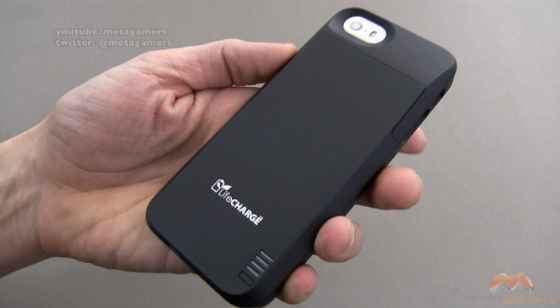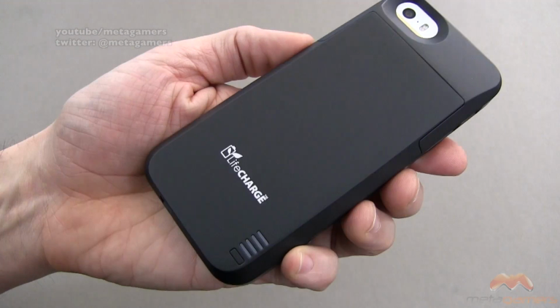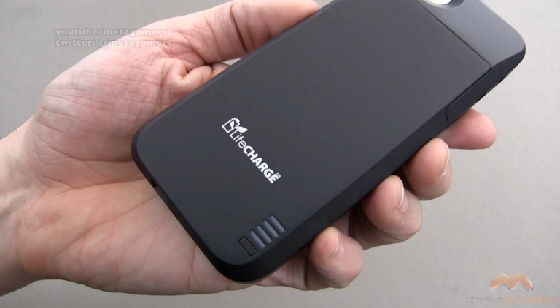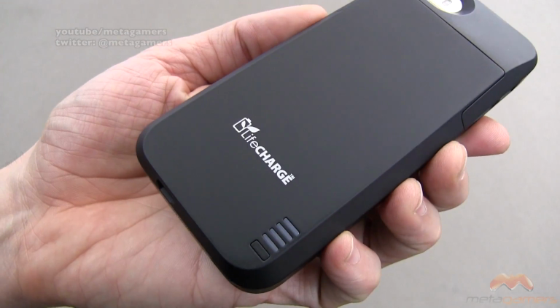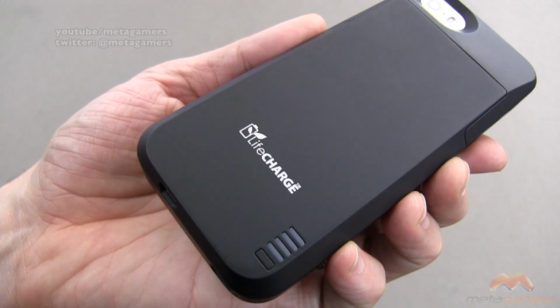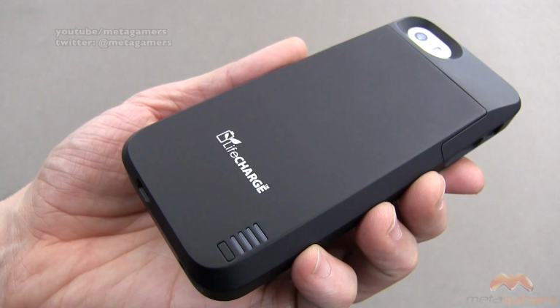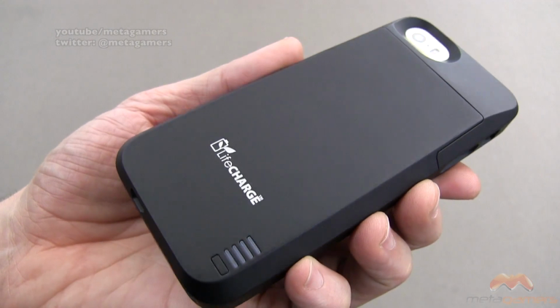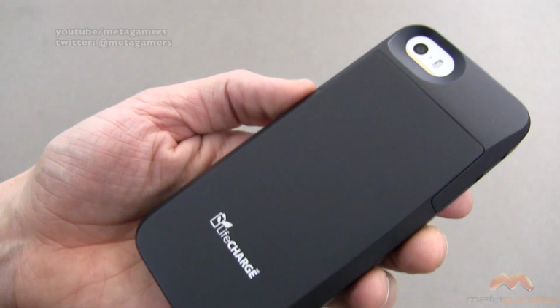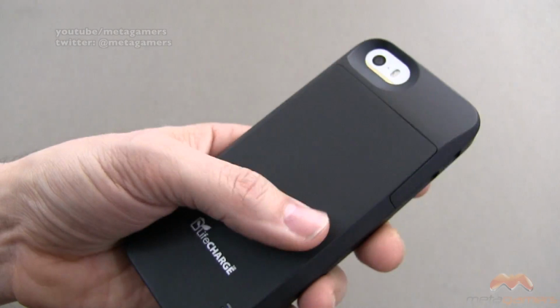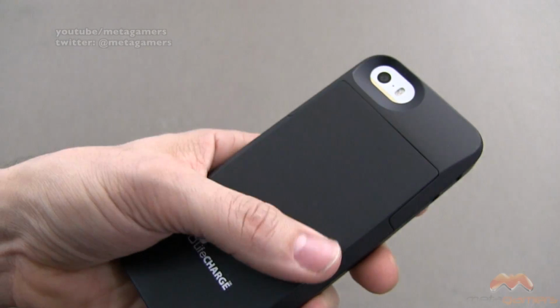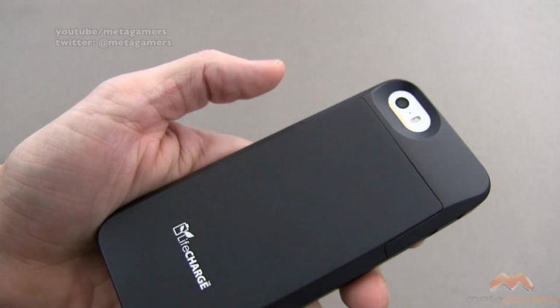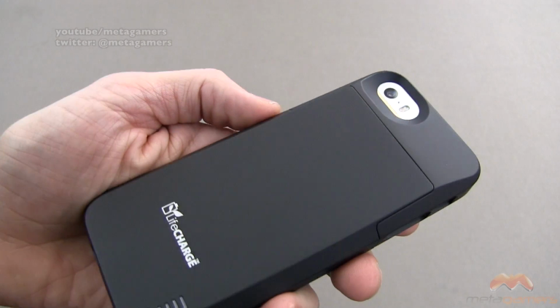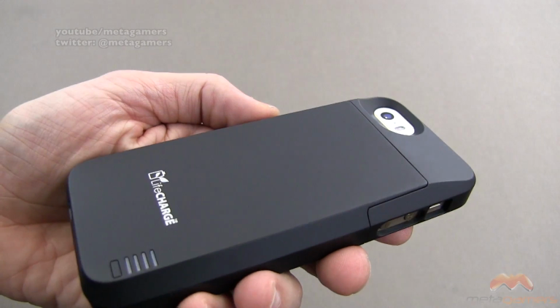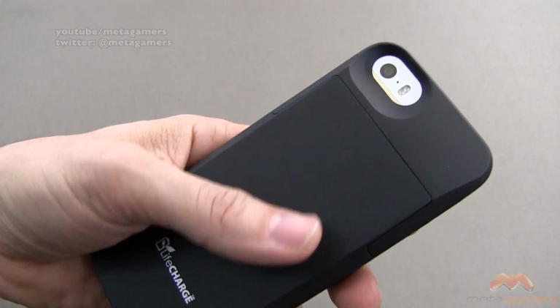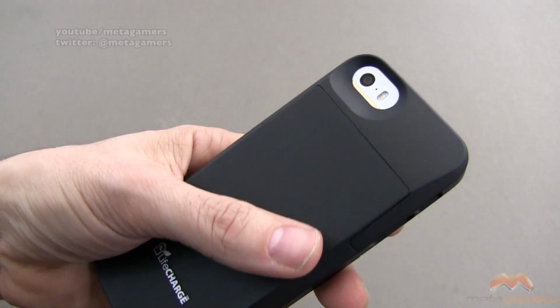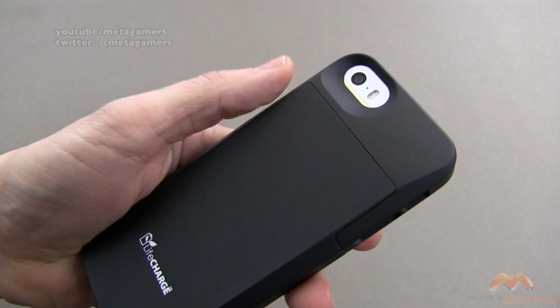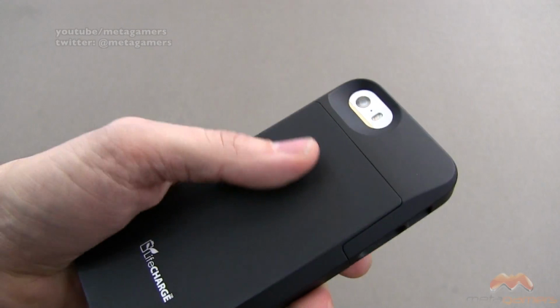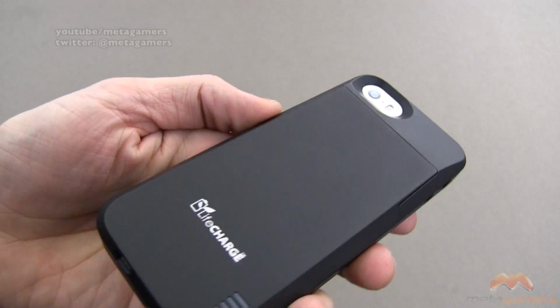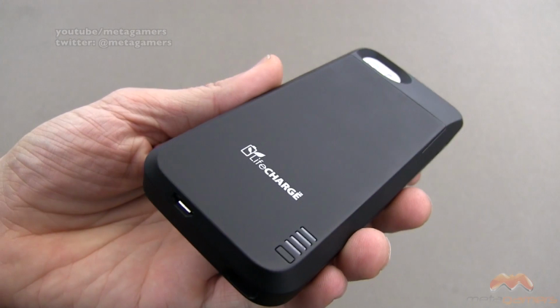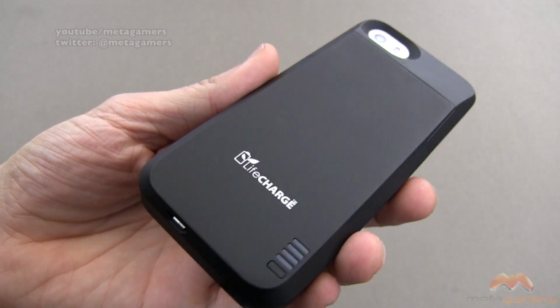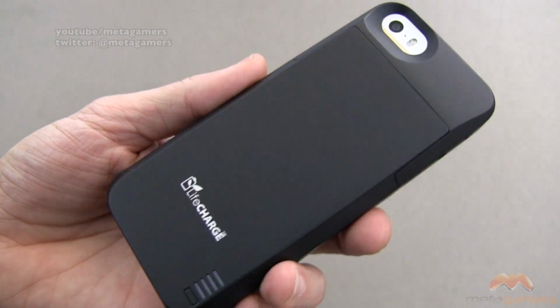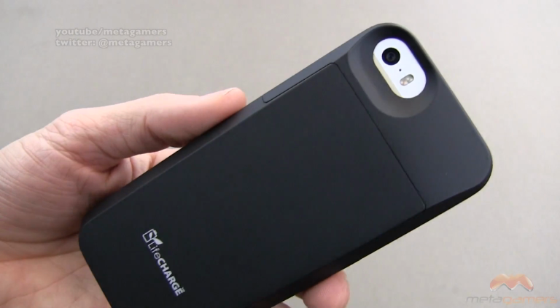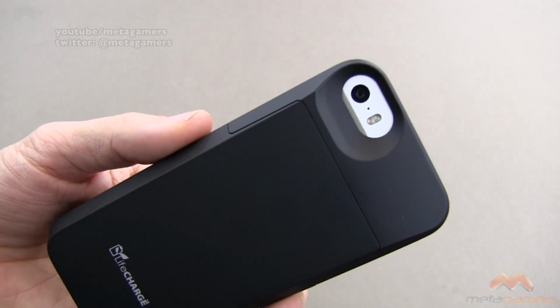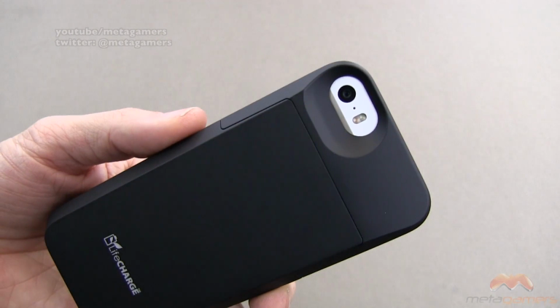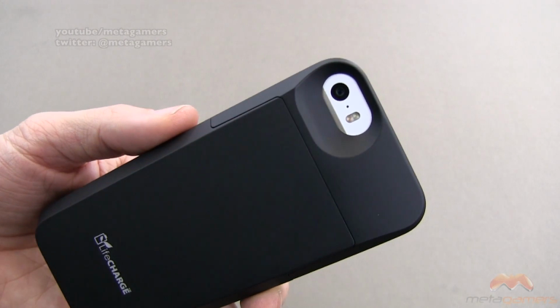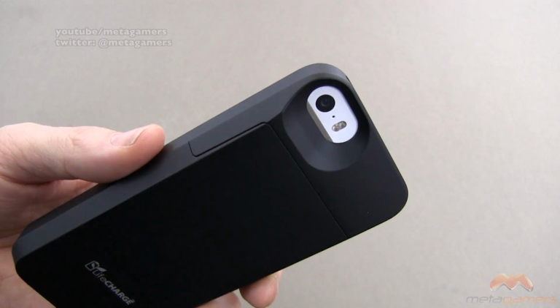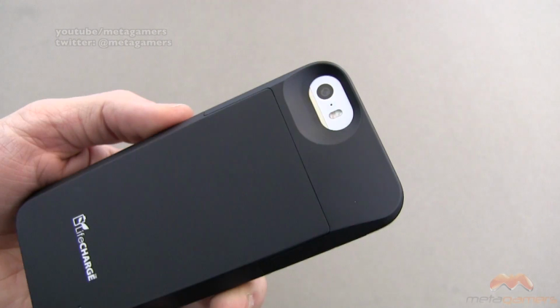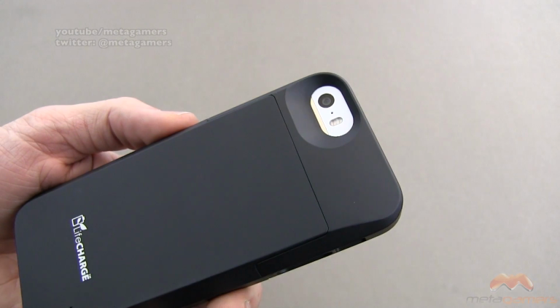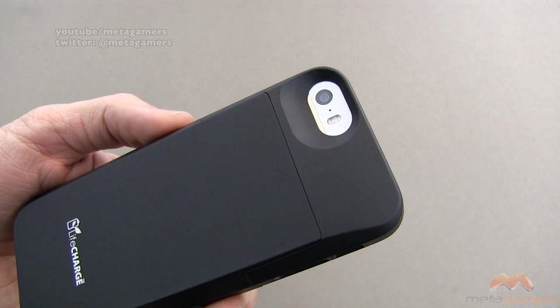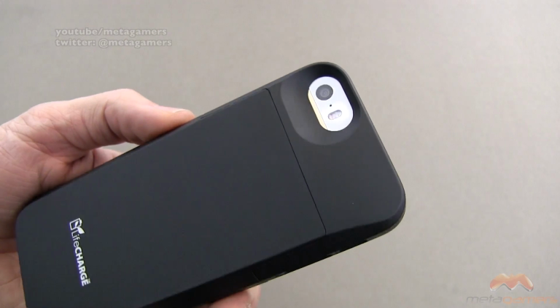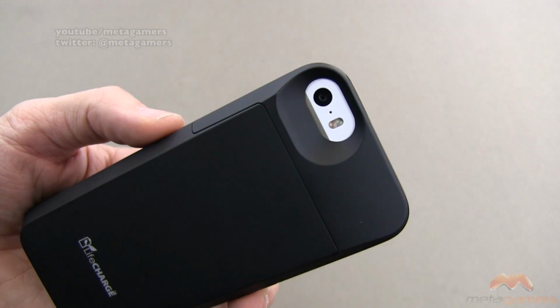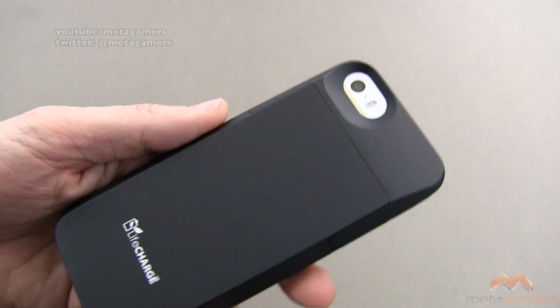Take a look along the back side — we've got some LifeCharge branding. This is a soft touch material. It is gonna show some fingerprinting, but I find it wipes off pretty easily. There is your camera cutout — no issue with whiteout or washout in photos or videos.